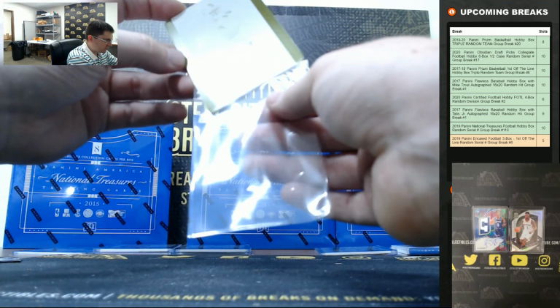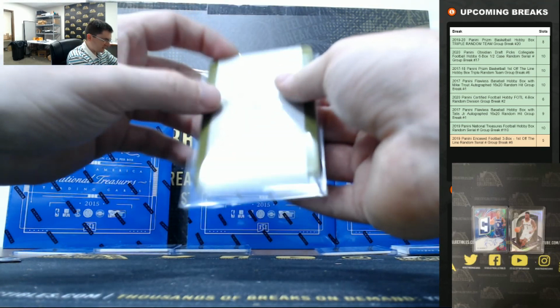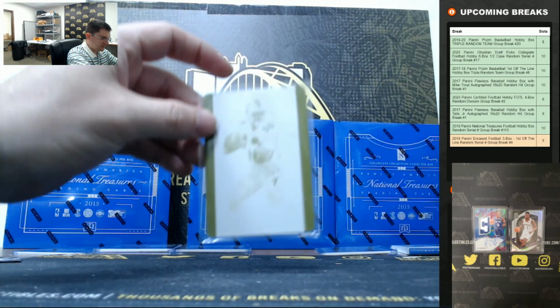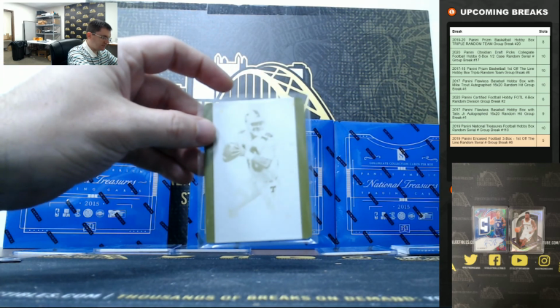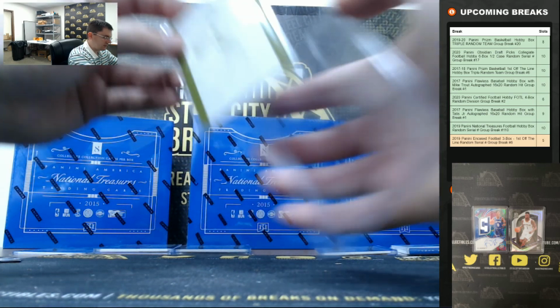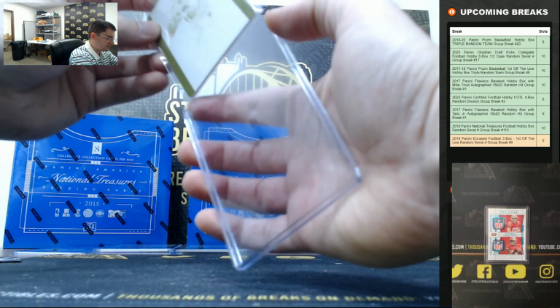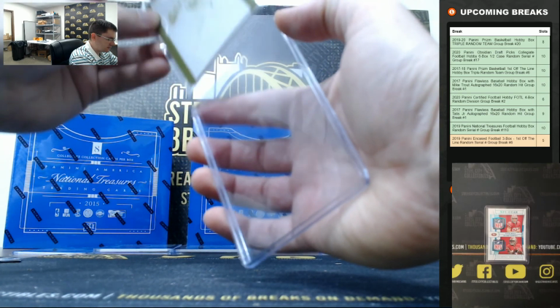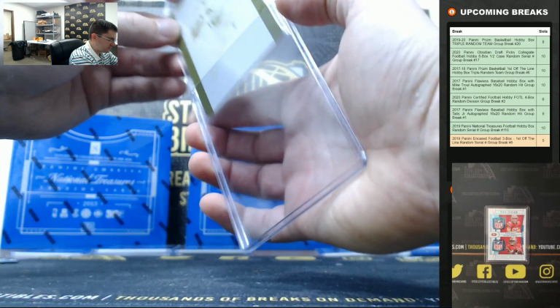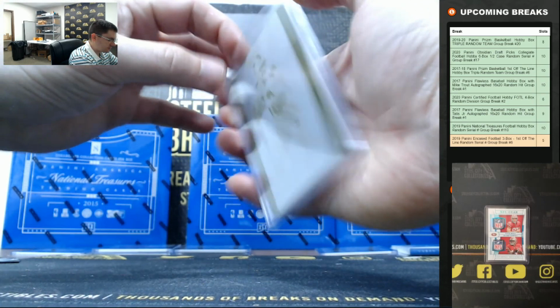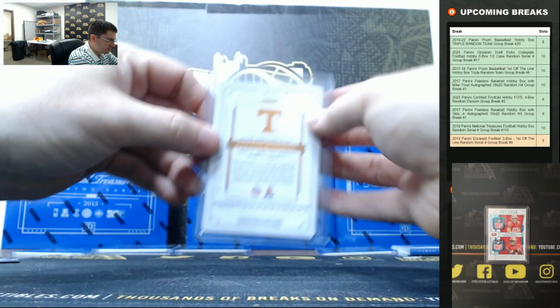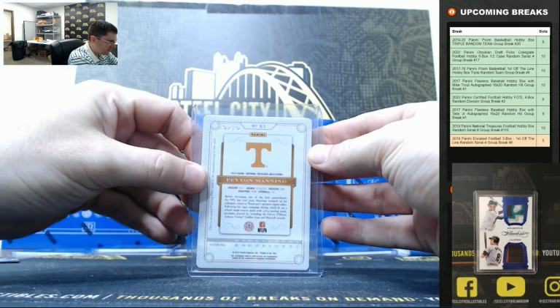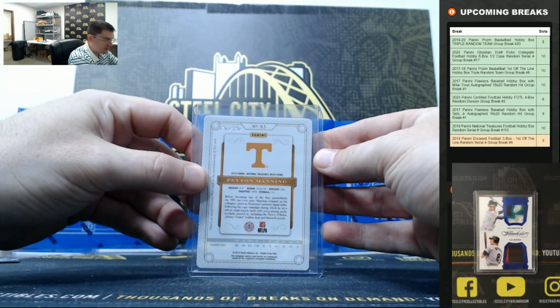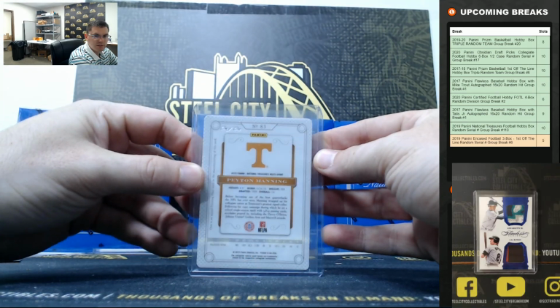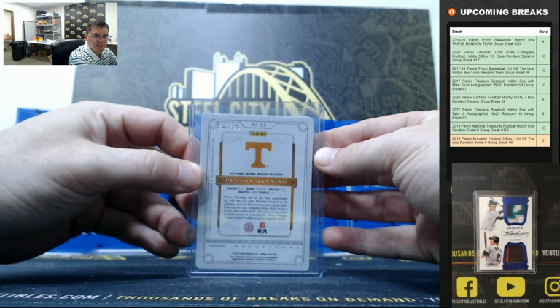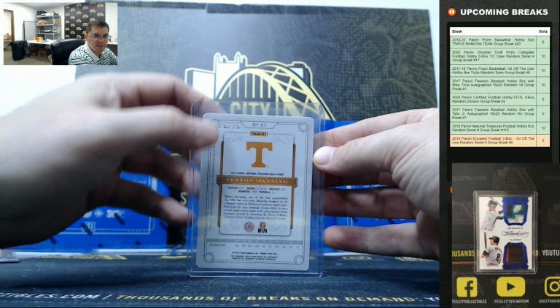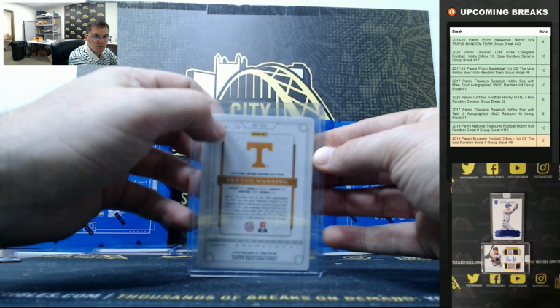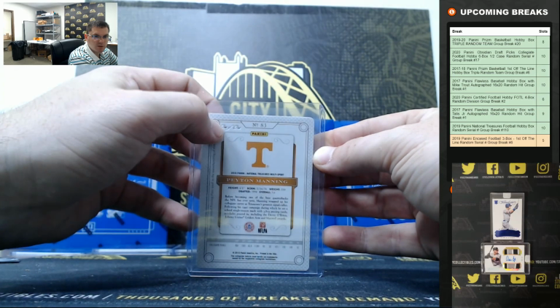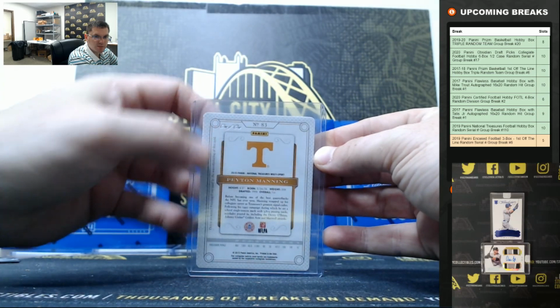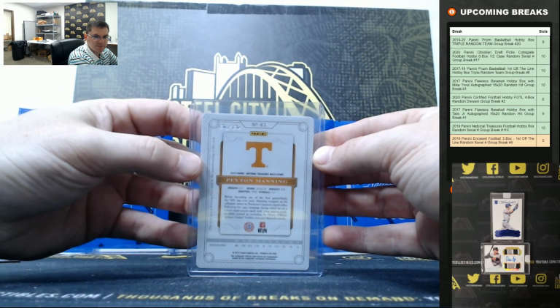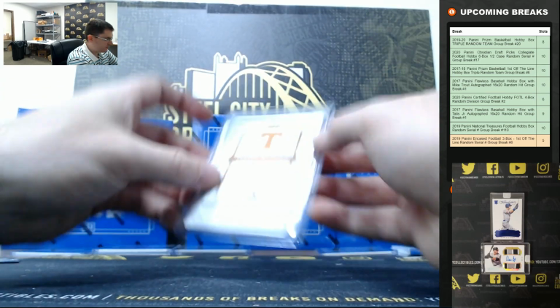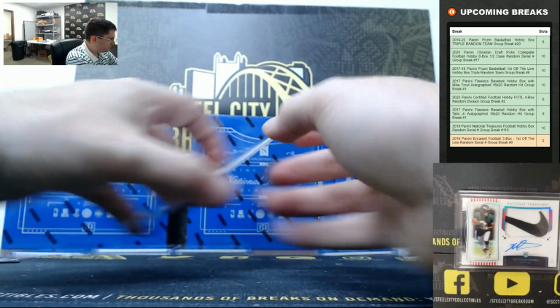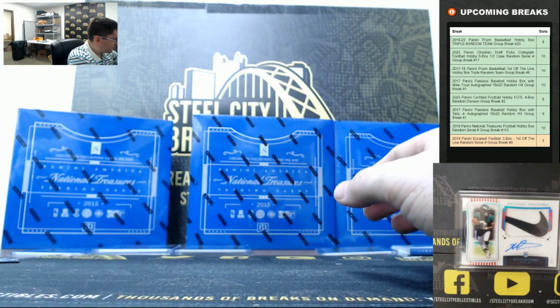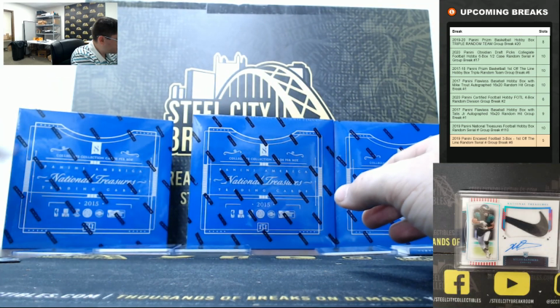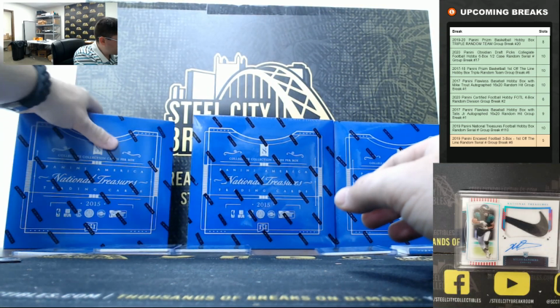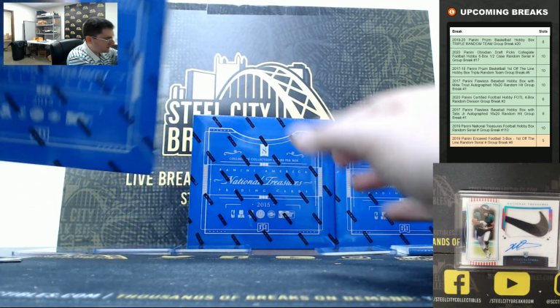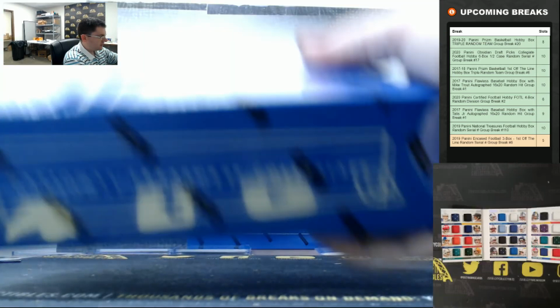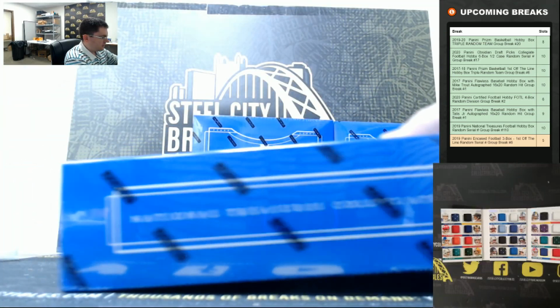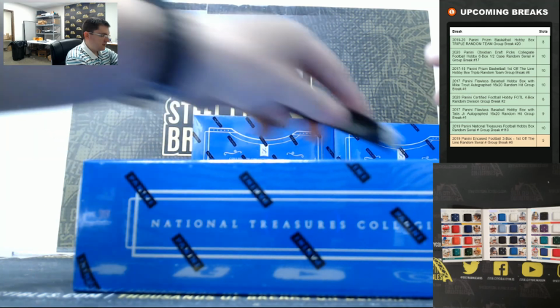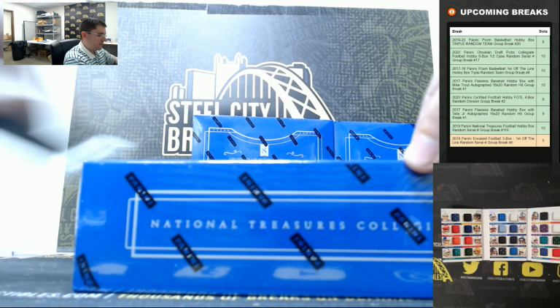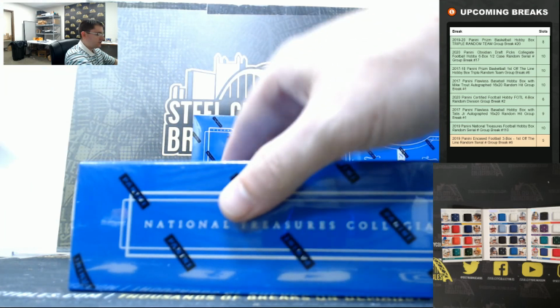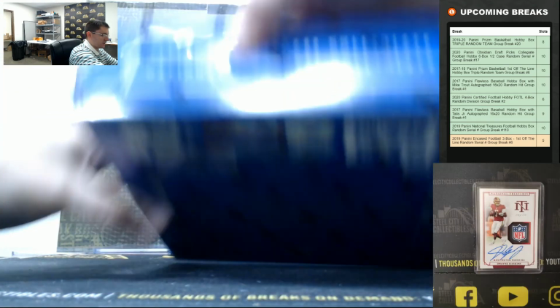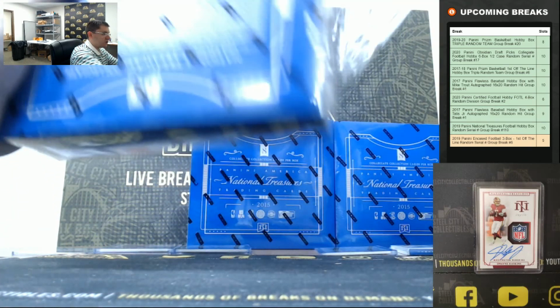There we go — our Peyton Manning 1 of 1 printing plate! That's Peyton Manning 1 of 1 printing plate. Let's go into box number 2.